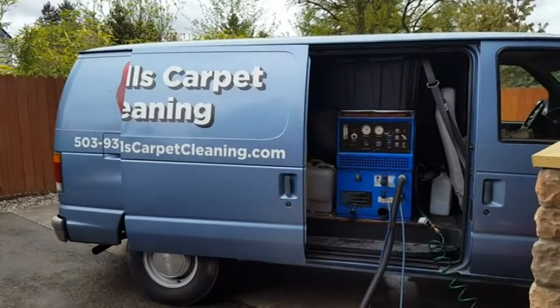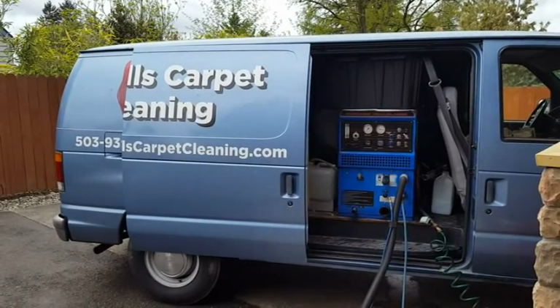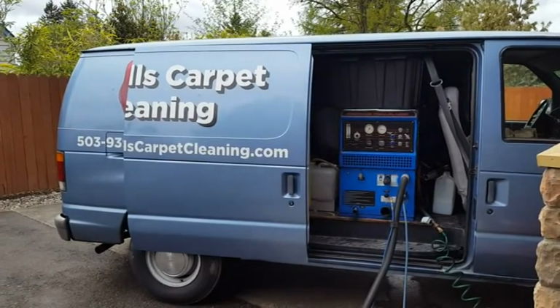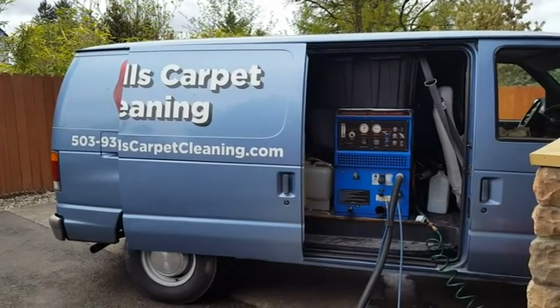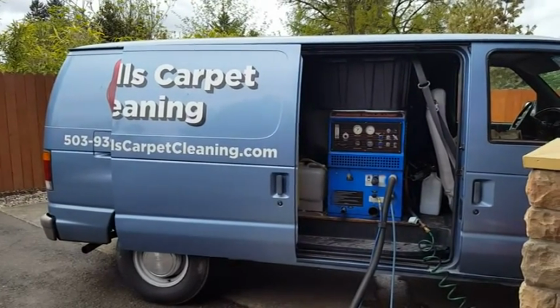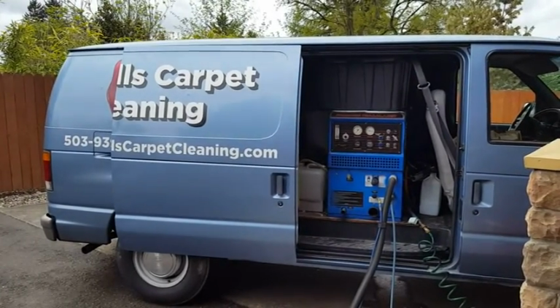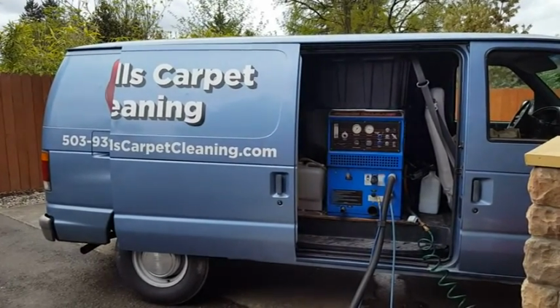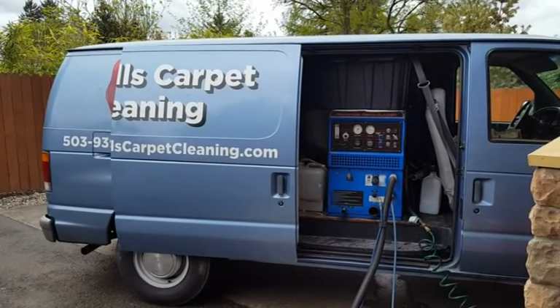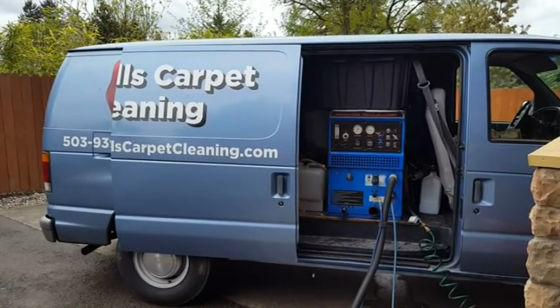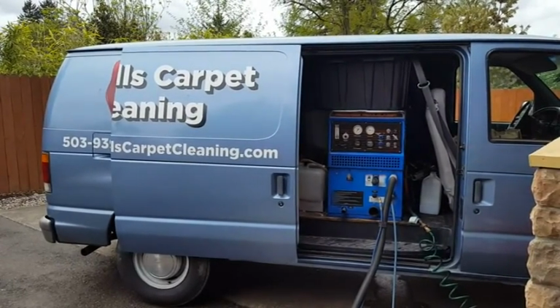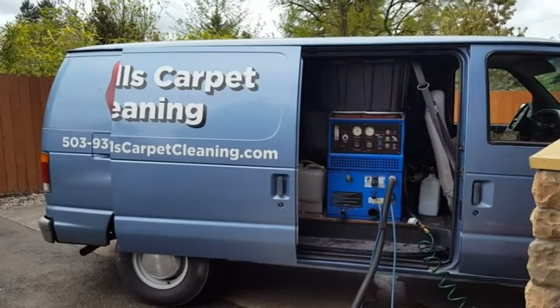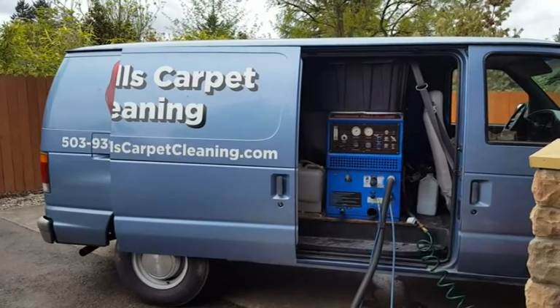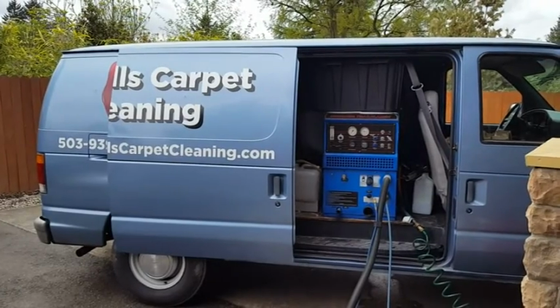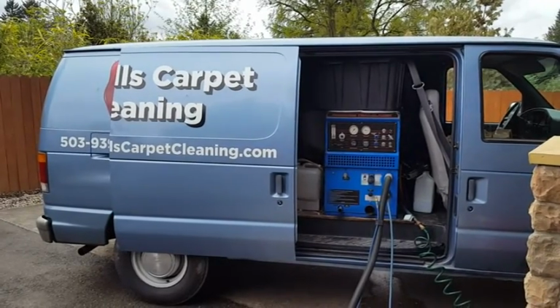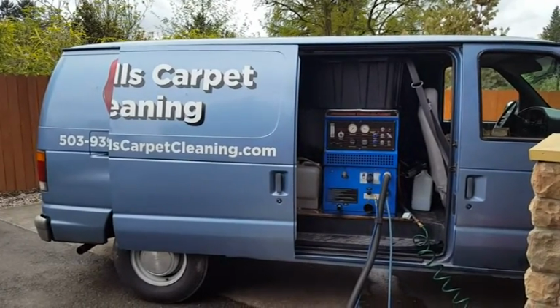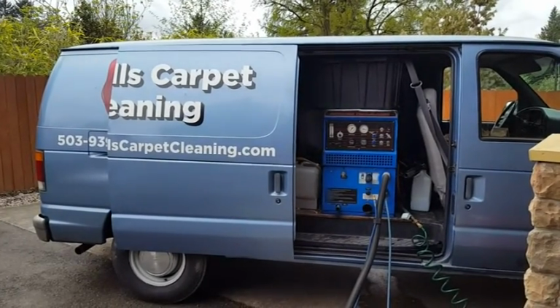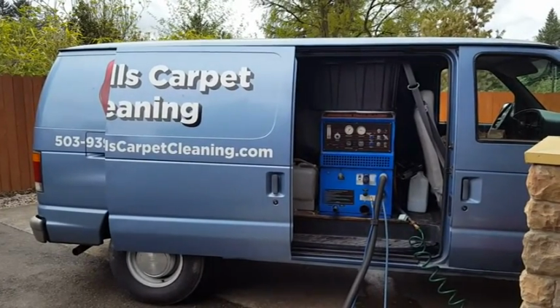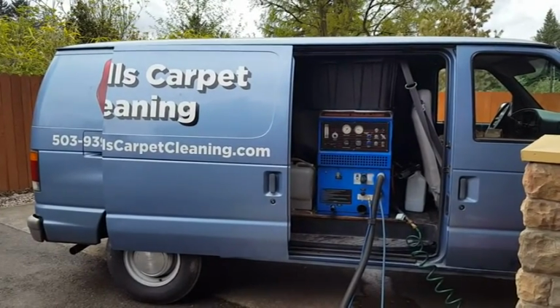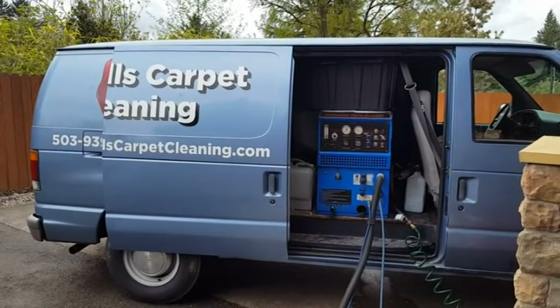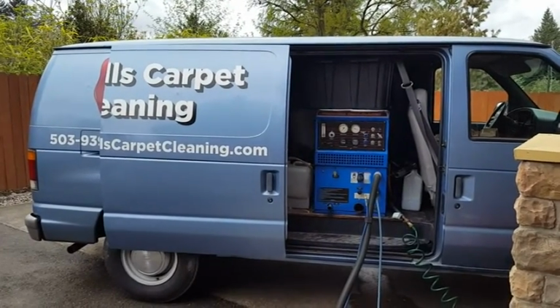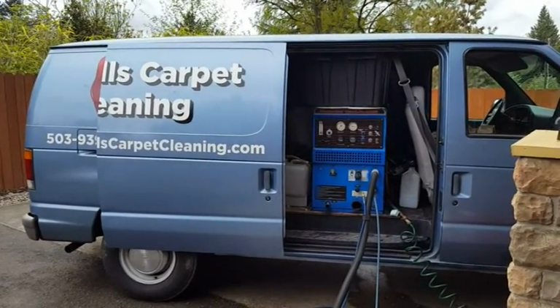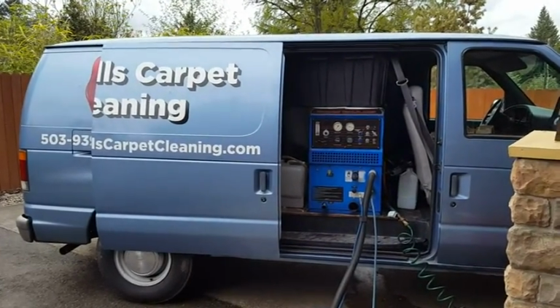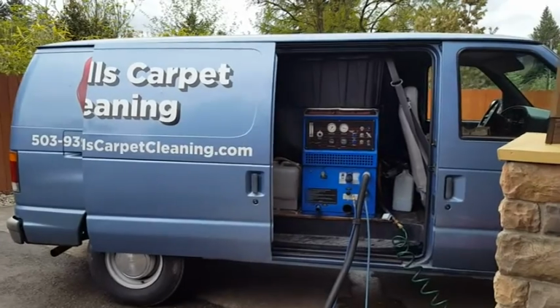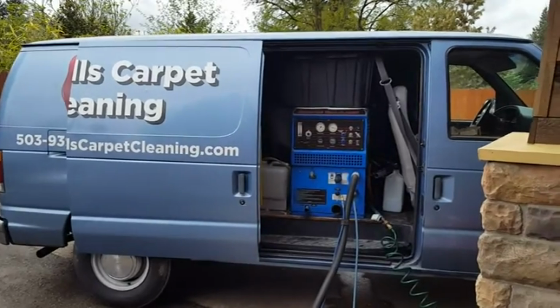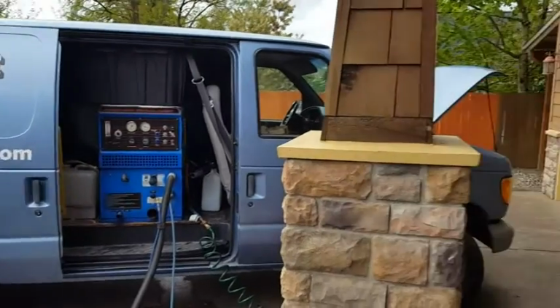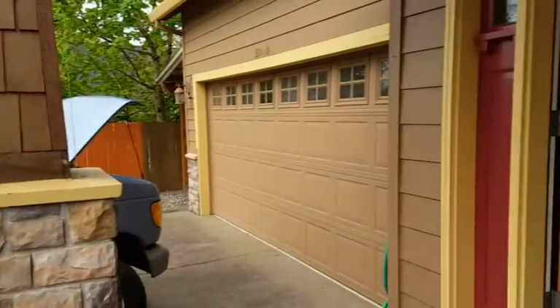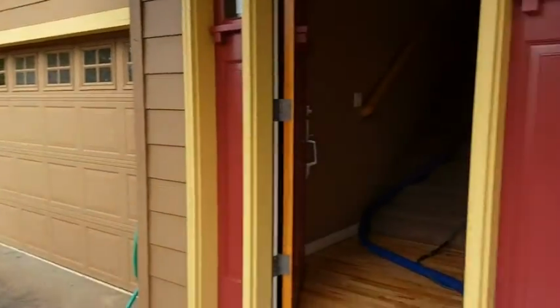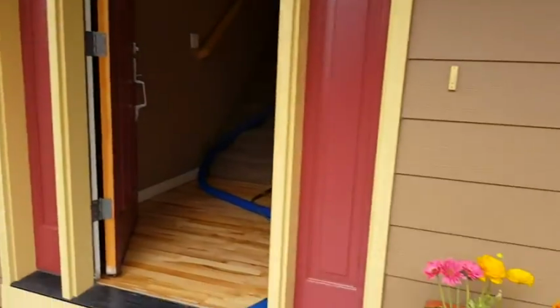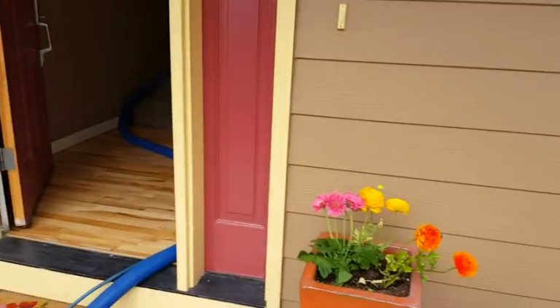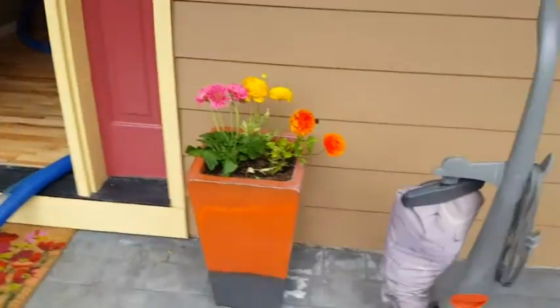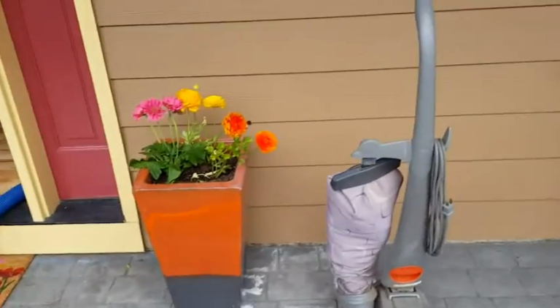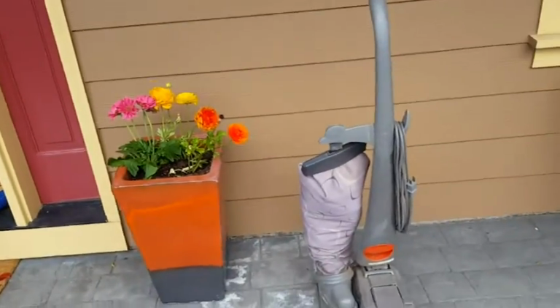Hey, good day. My name is Jeffrey with House Carpet Cleaning, and today we are going to be doing a little bit of hot water extraction, also known as HWE.